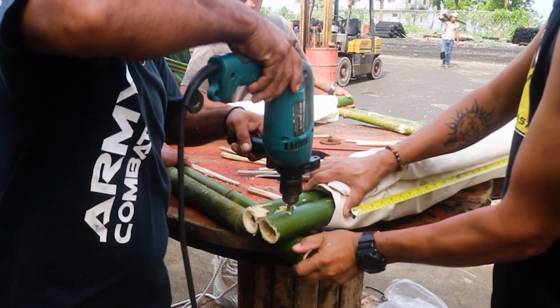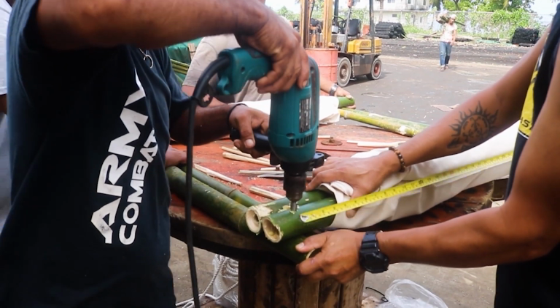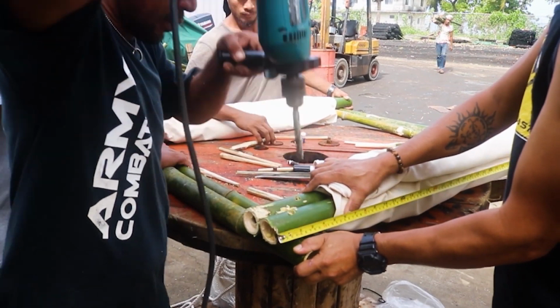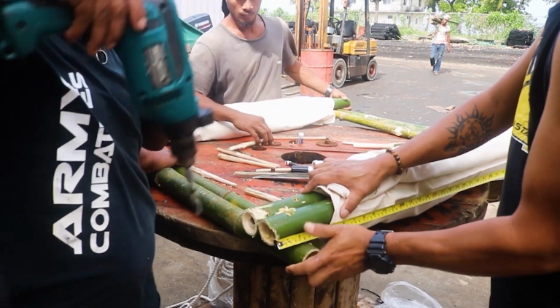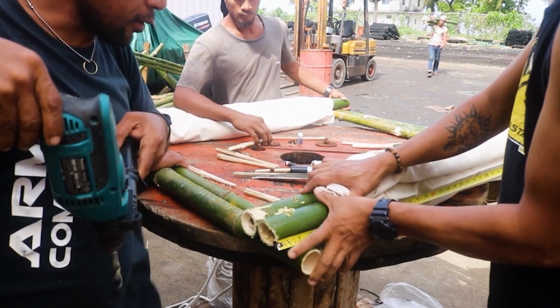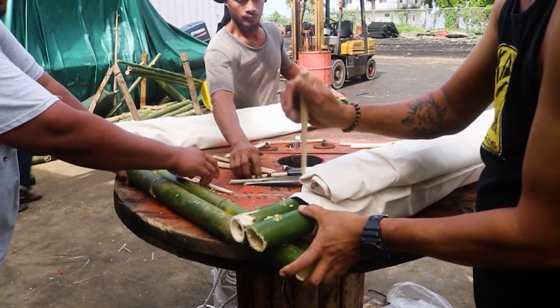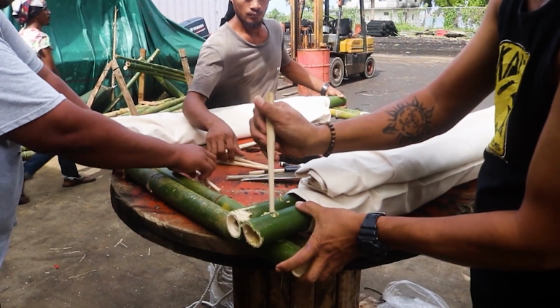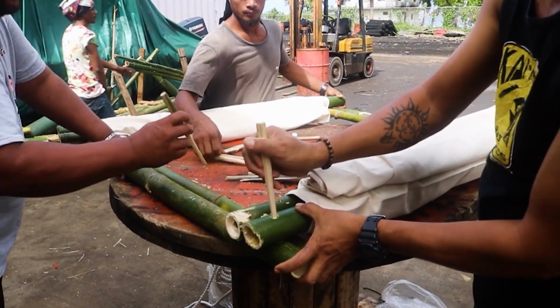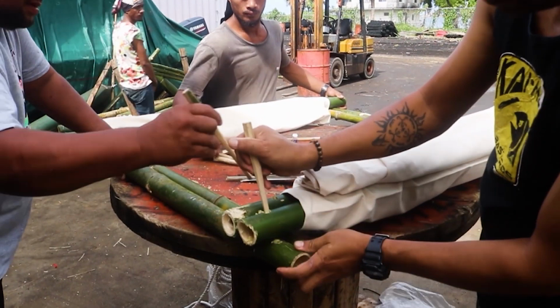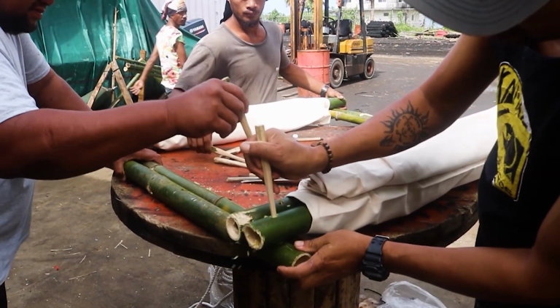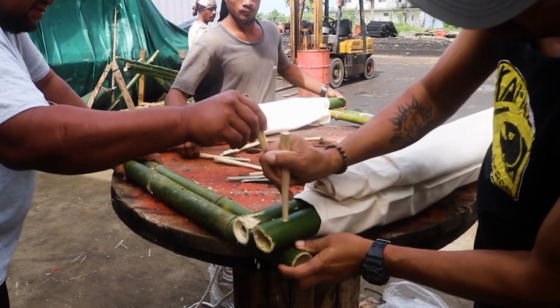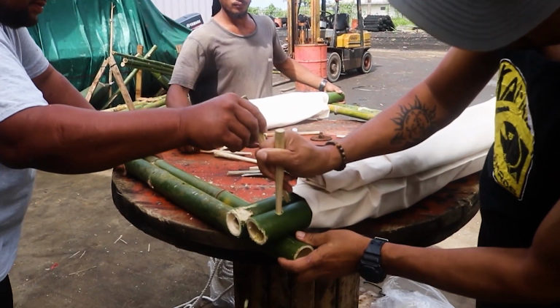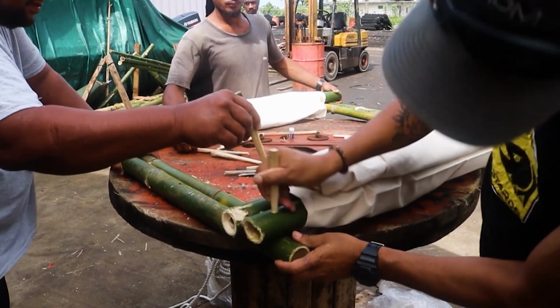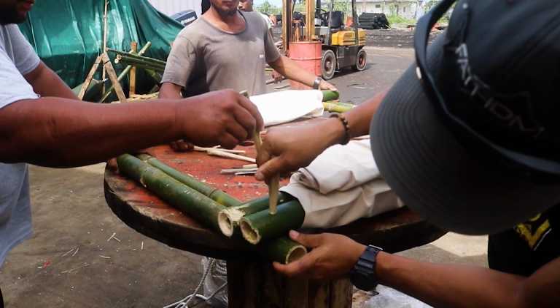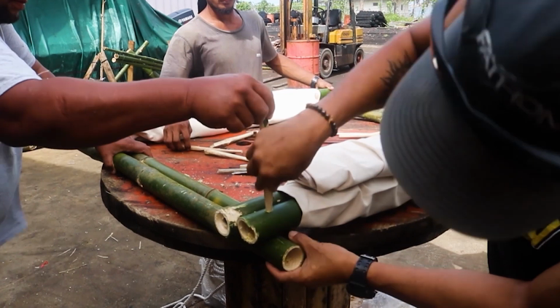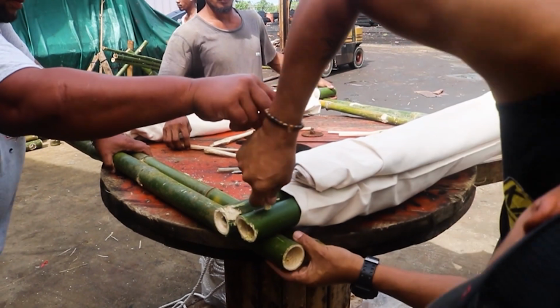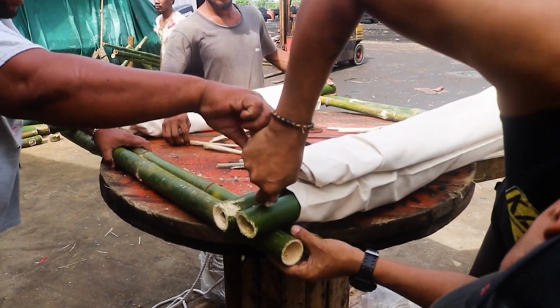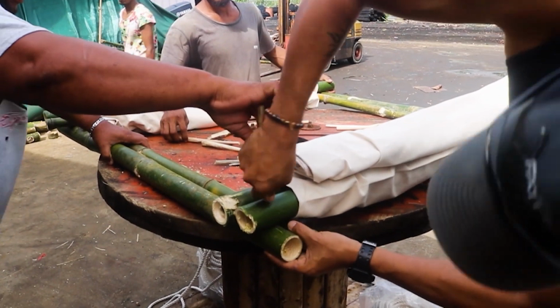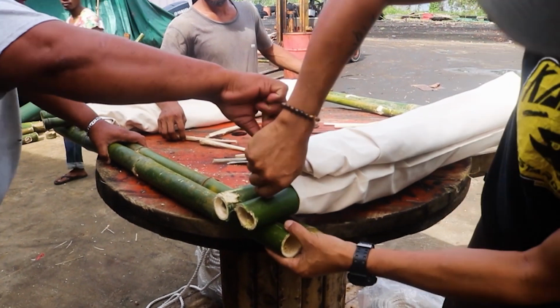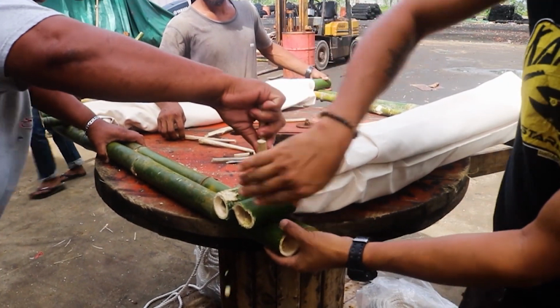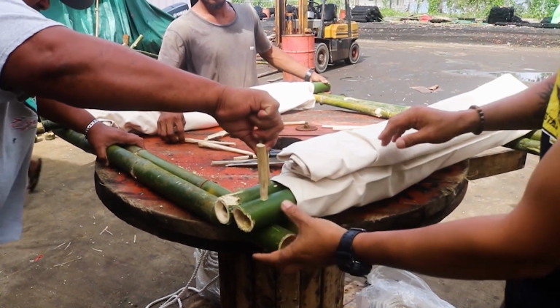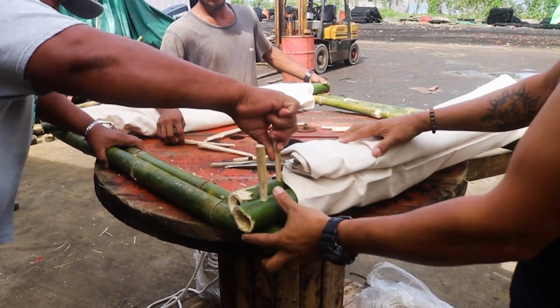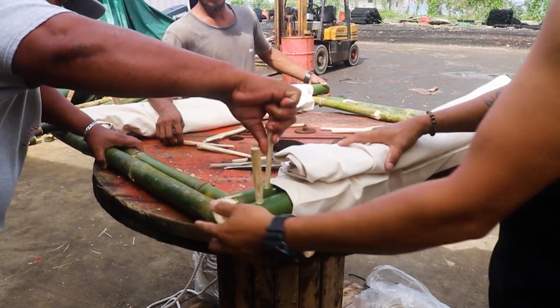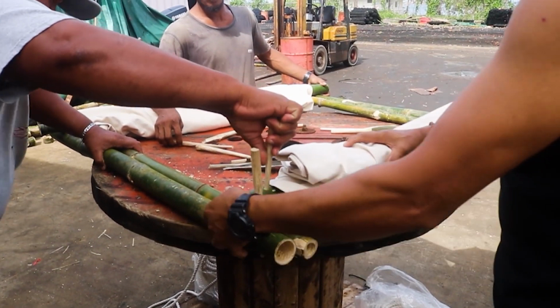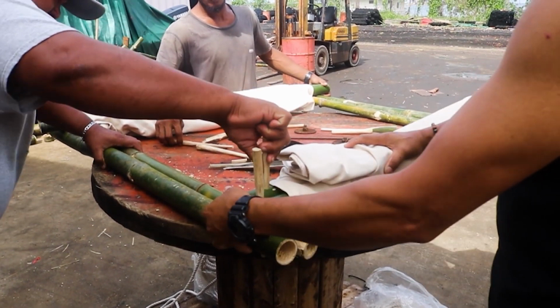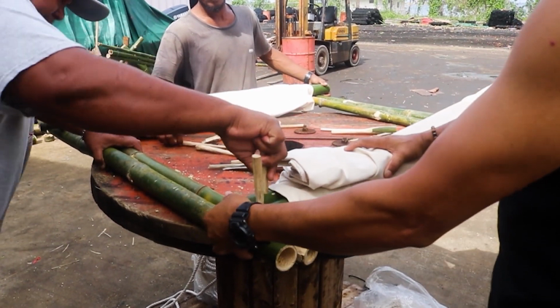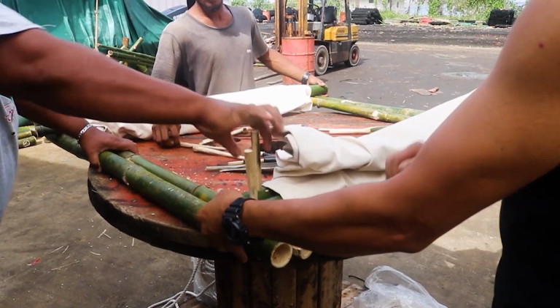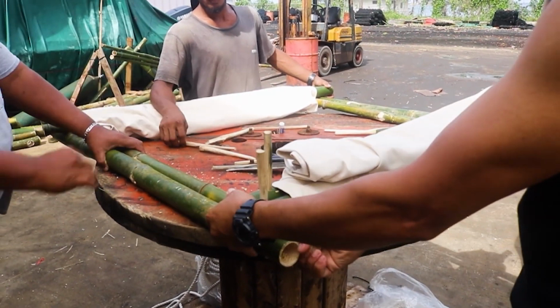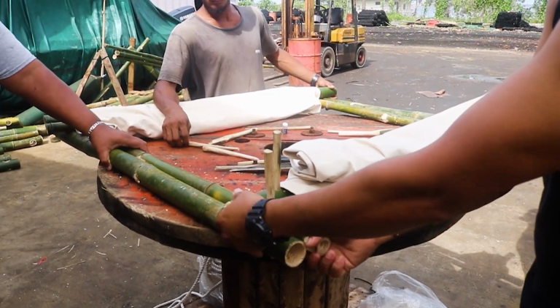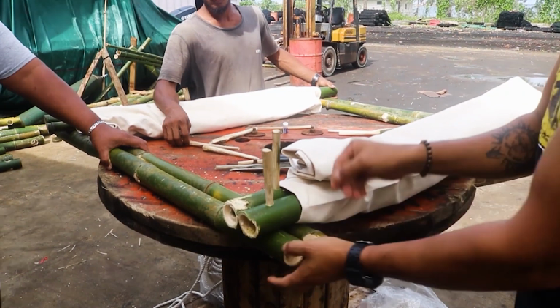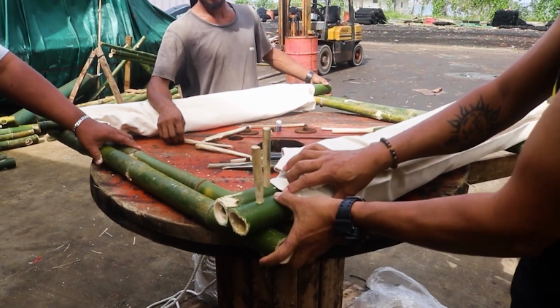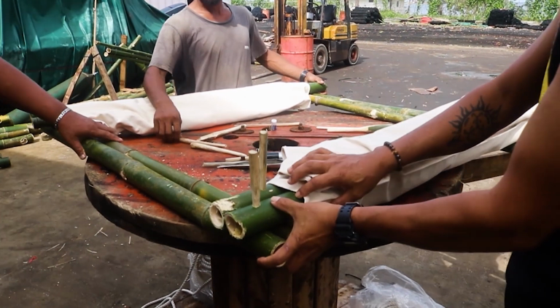Use a bamboo nail to lock the frame in place temporarily. Note that these holes need to be at a diagonal with the frame for maximum stability.